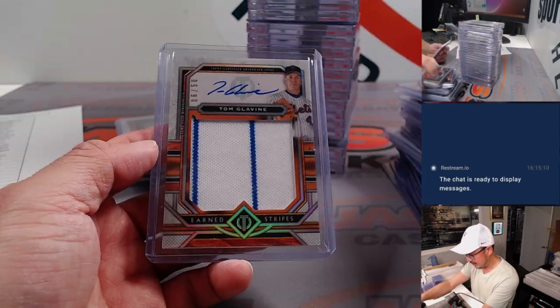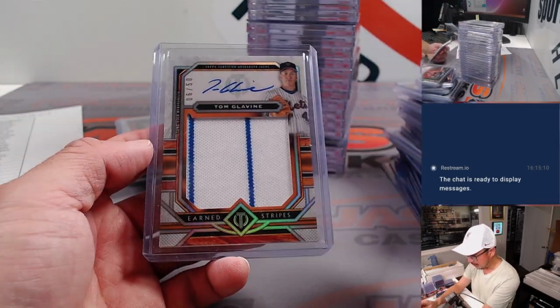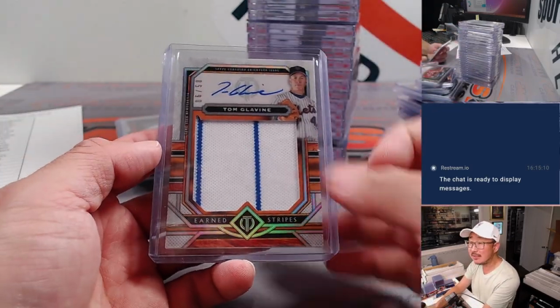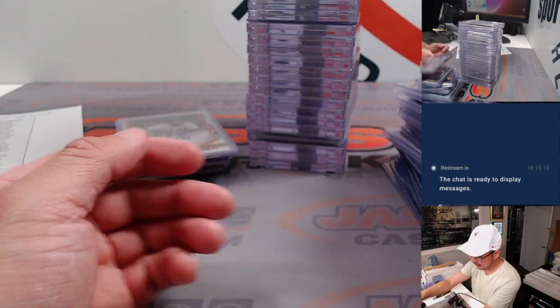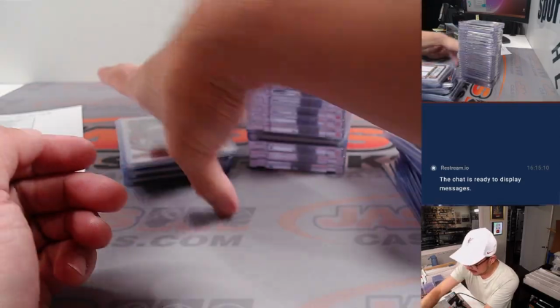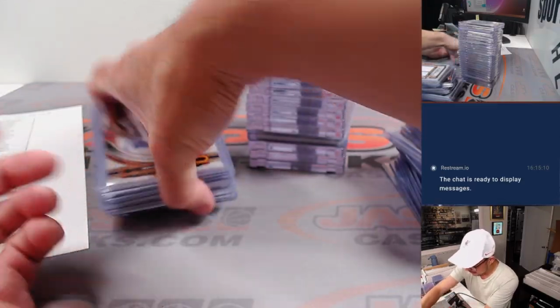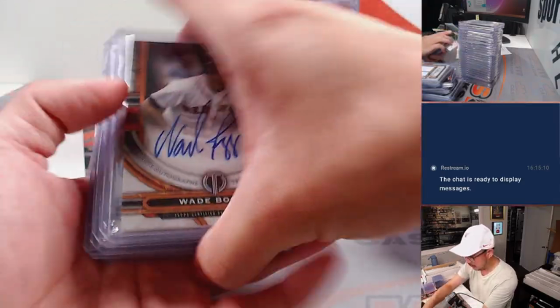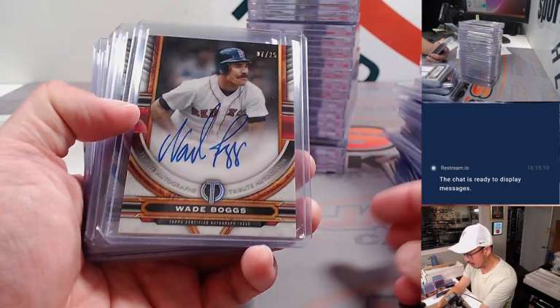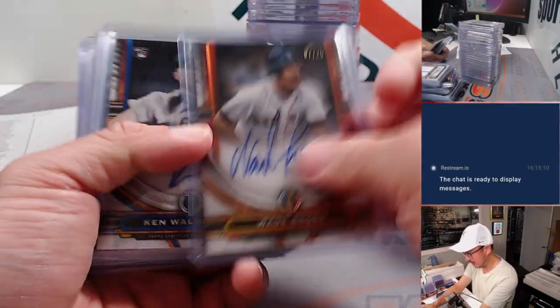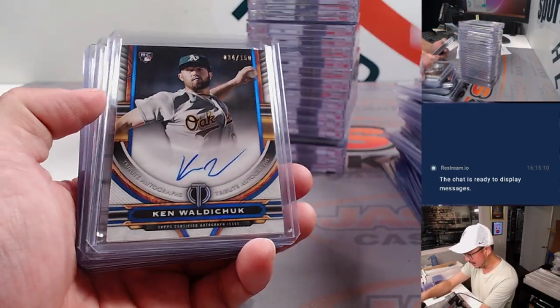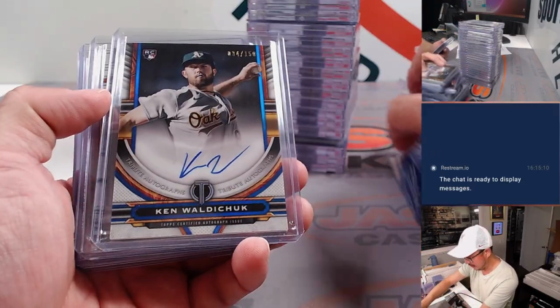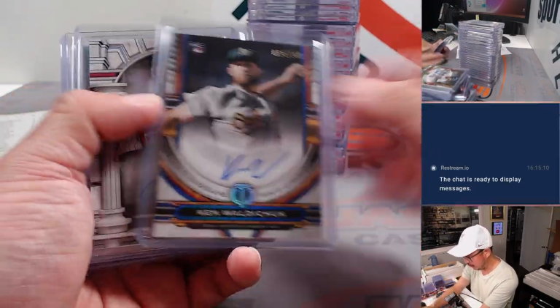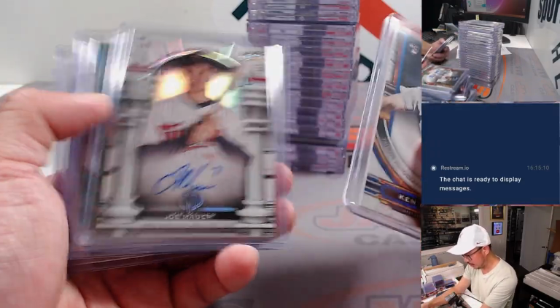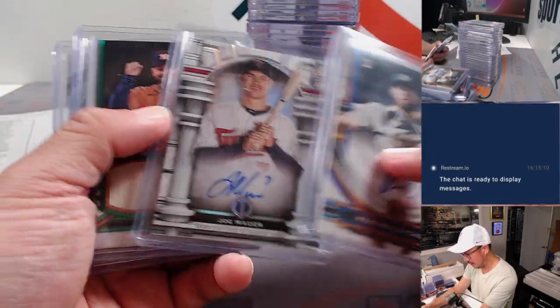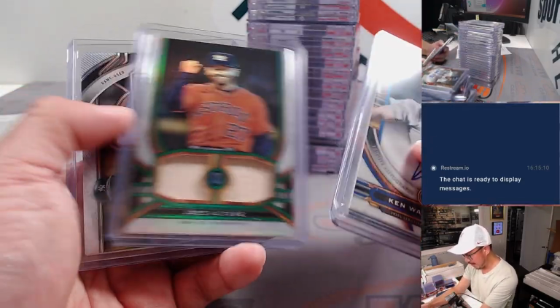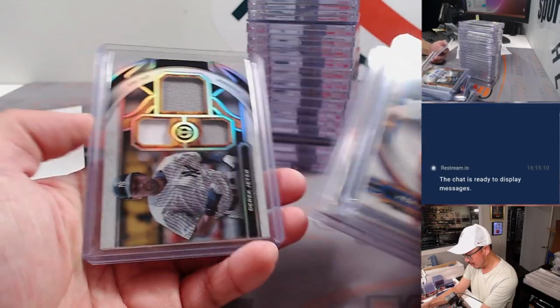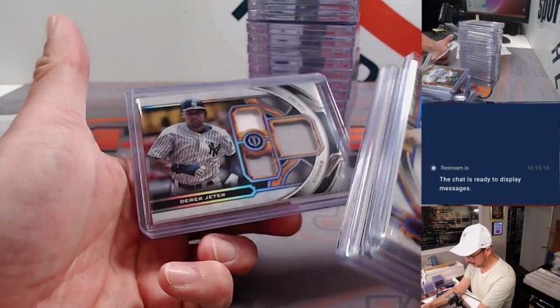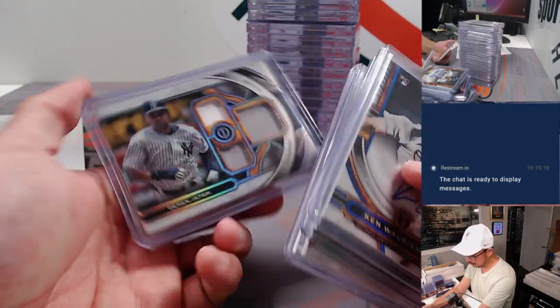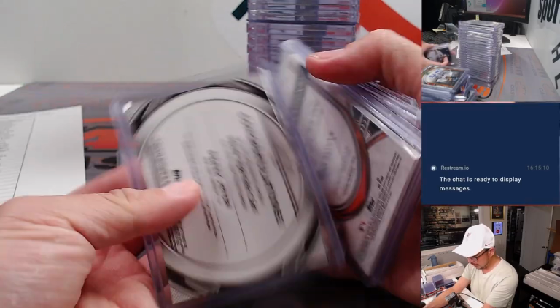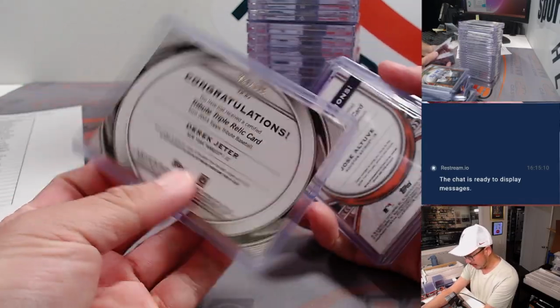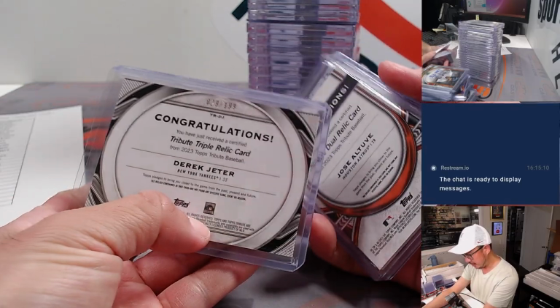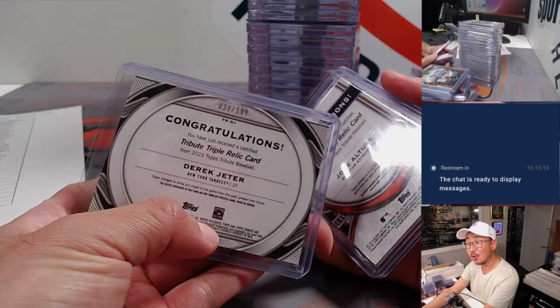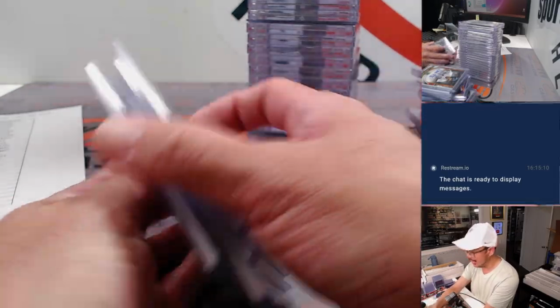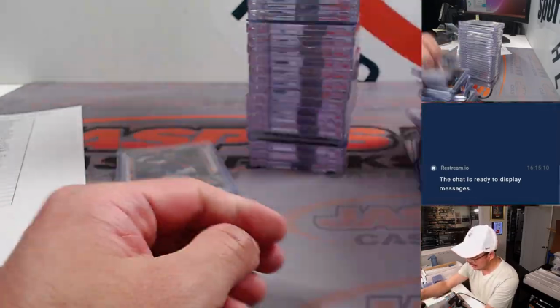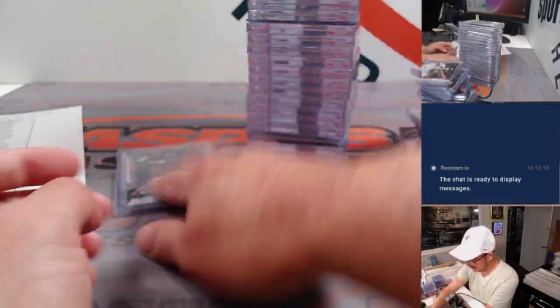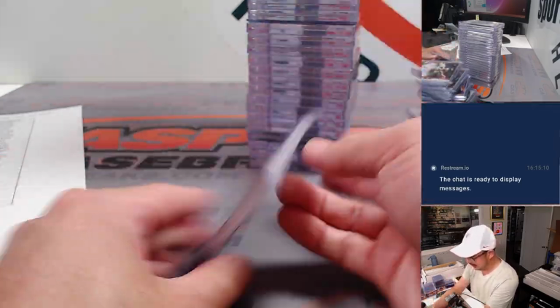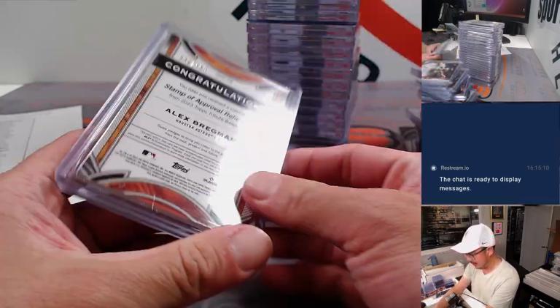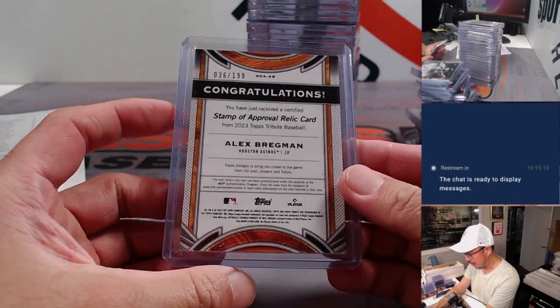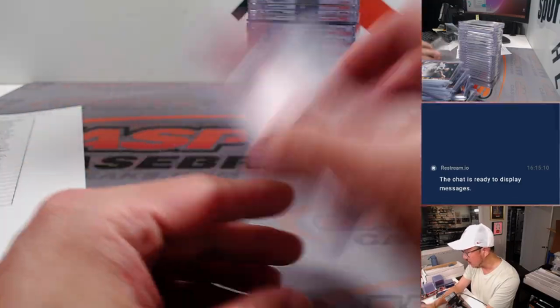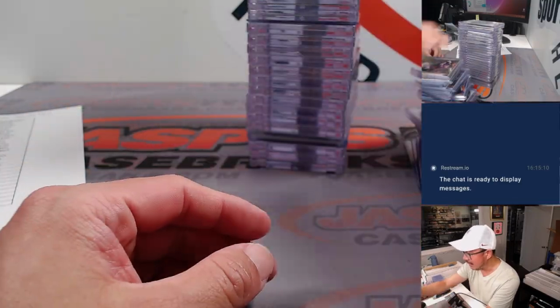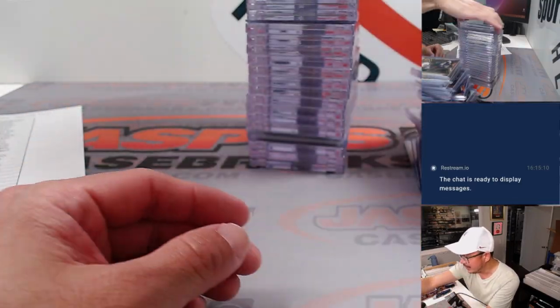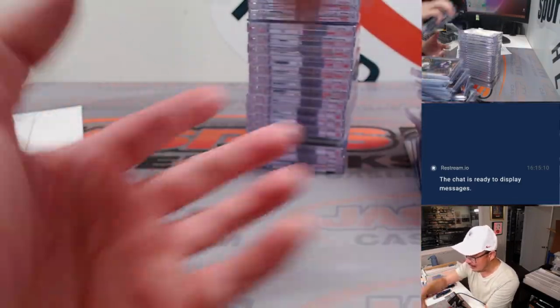Bichette to 50. Tom Glavine to 50. Boggs Red Sox, Boggs to 25. Waldachuk, Maurer. Derek Jeter numbered to 199. And that's Bregman to 199 as well.